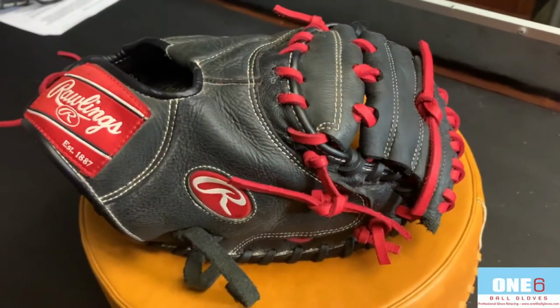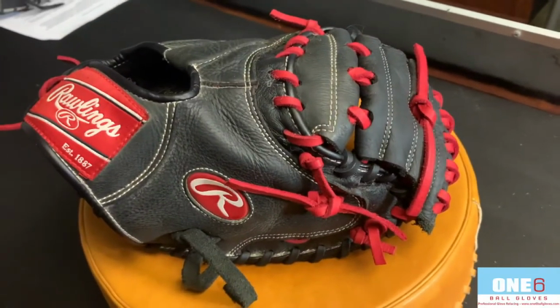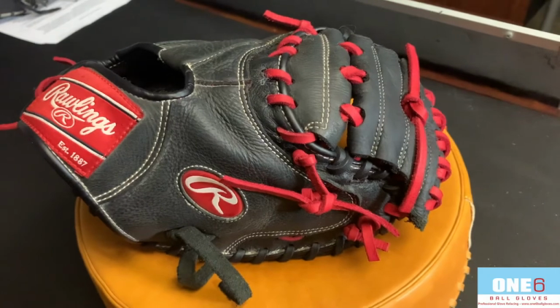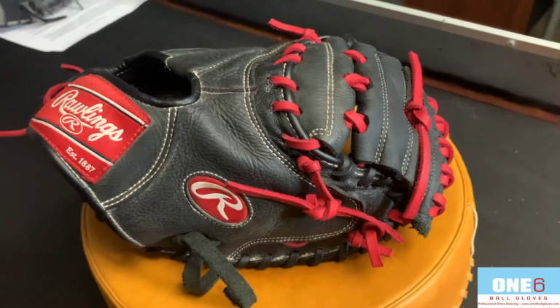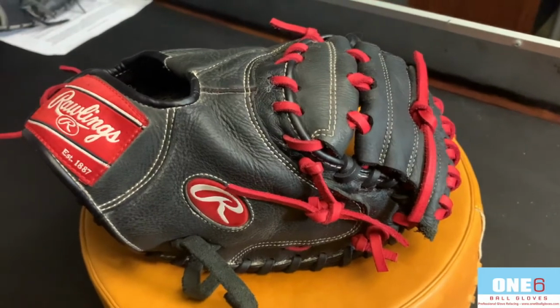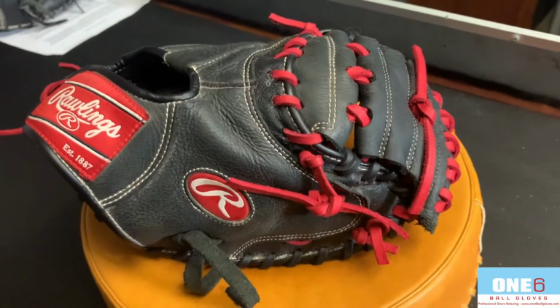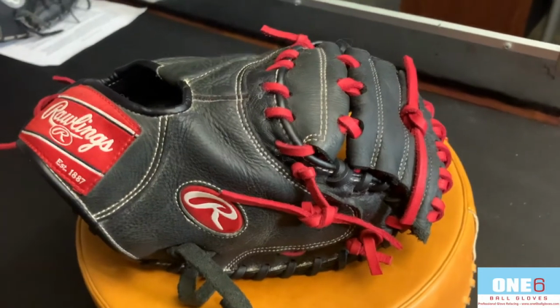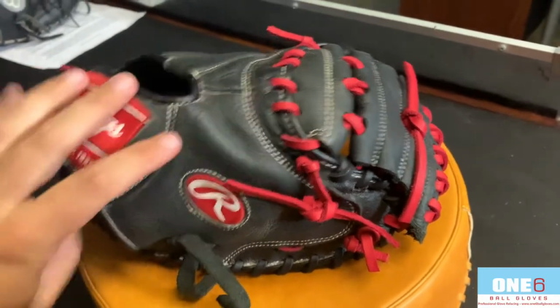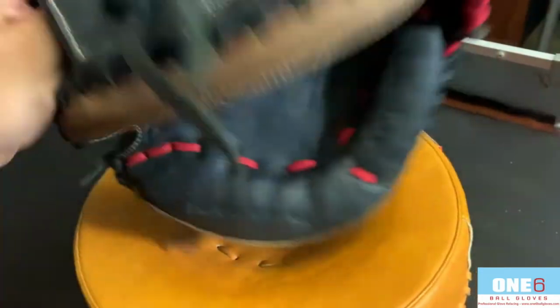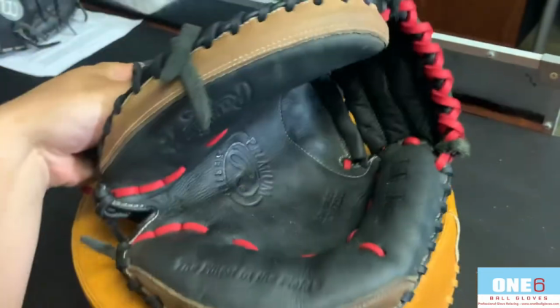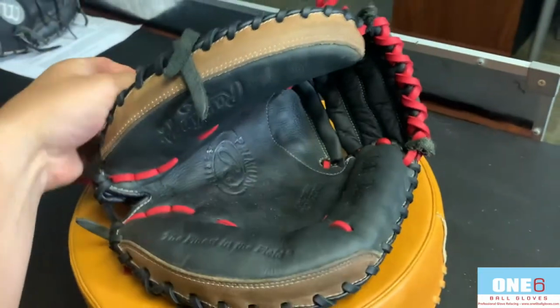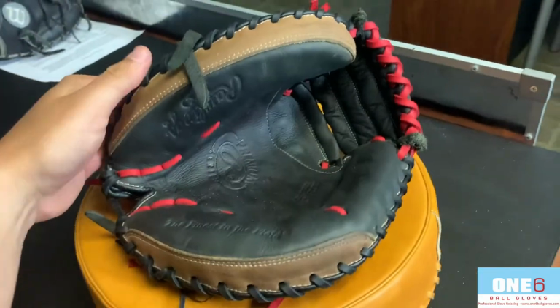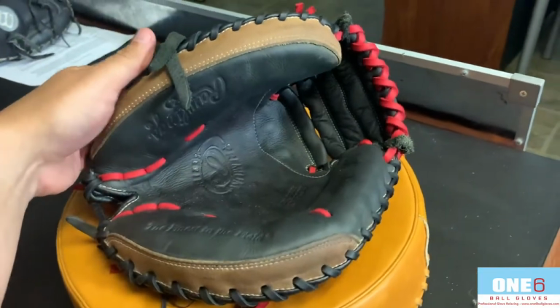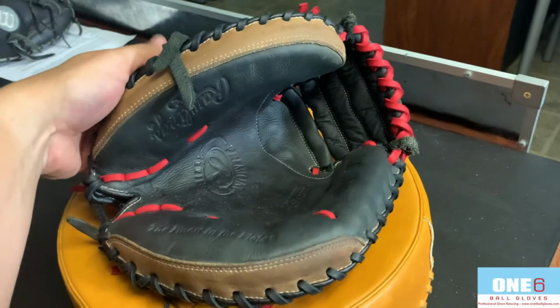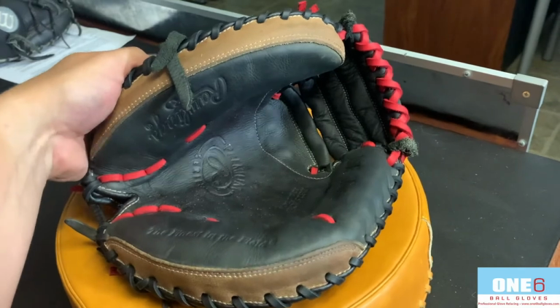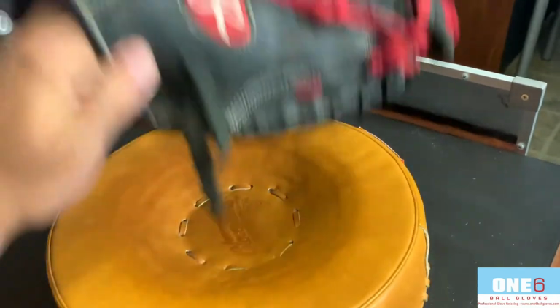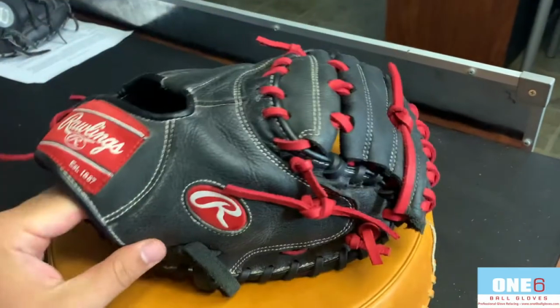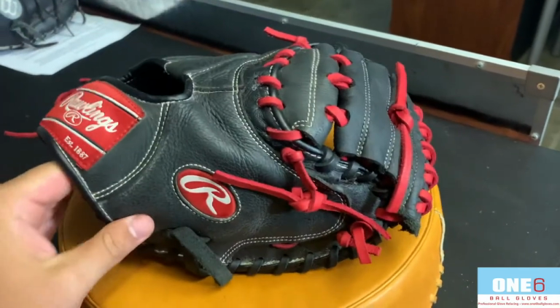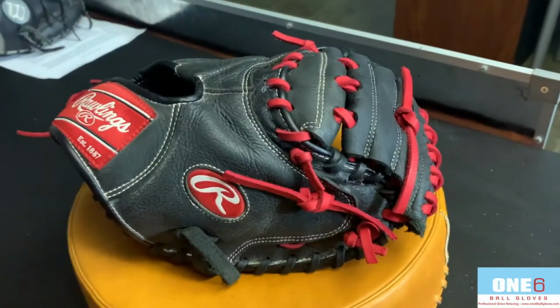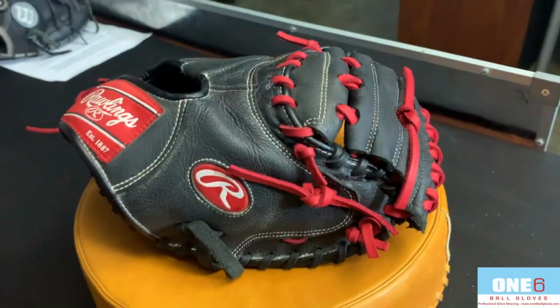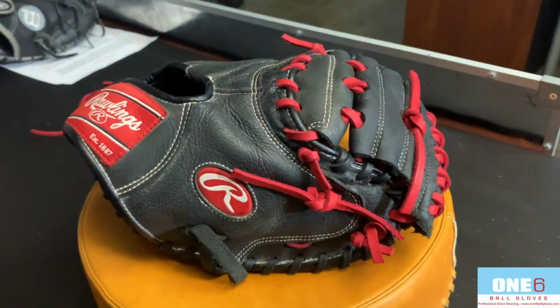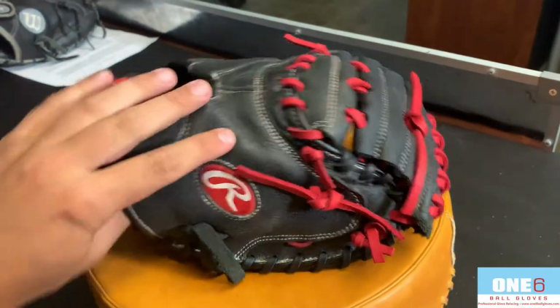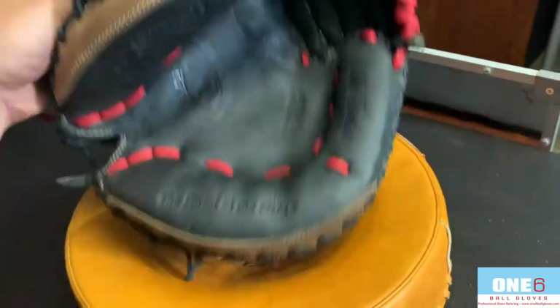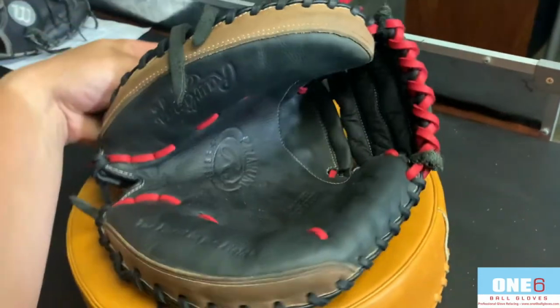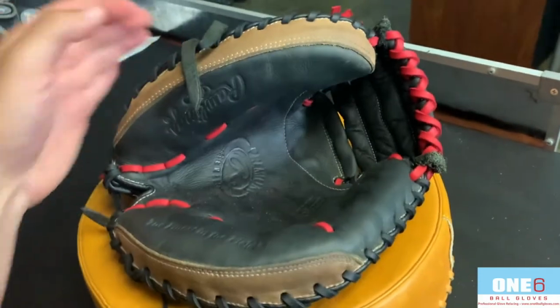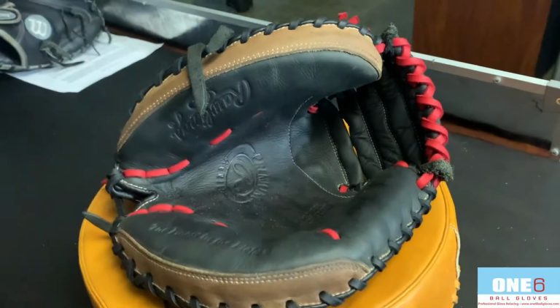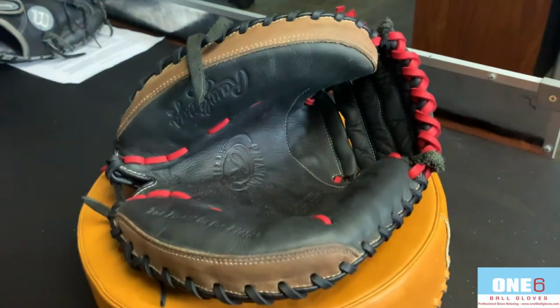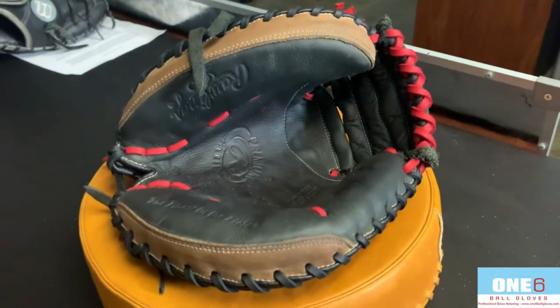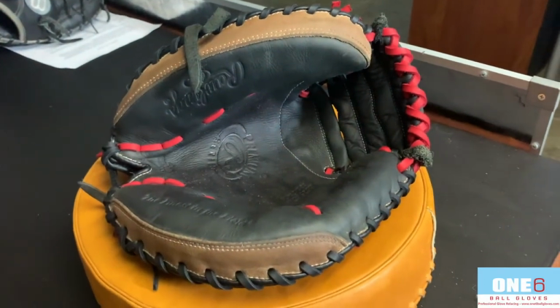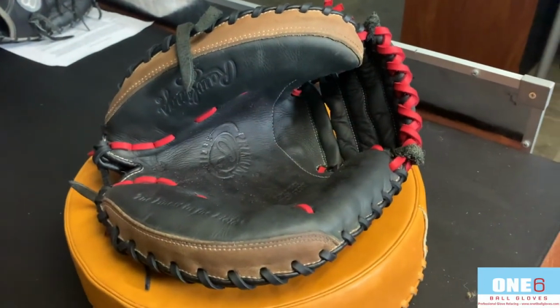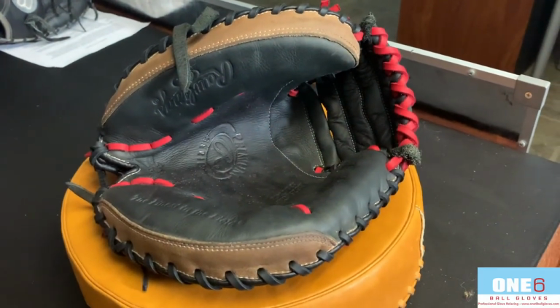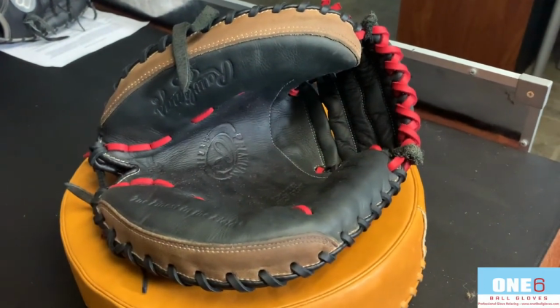Got this Rawlings catcher's mitt finished up. Turned out really nice. Put black on the binding, red on the inside as well as red in the web. I think it turned out really nice. Definitely gave the glove some shape again — as you can see it's not so floppy. I think the customer should really love it.